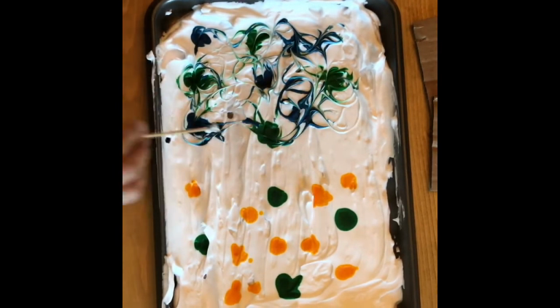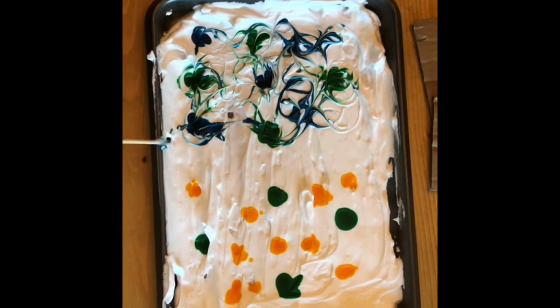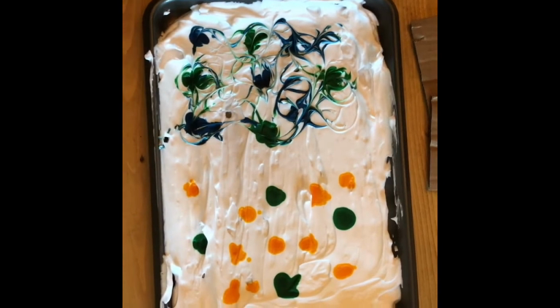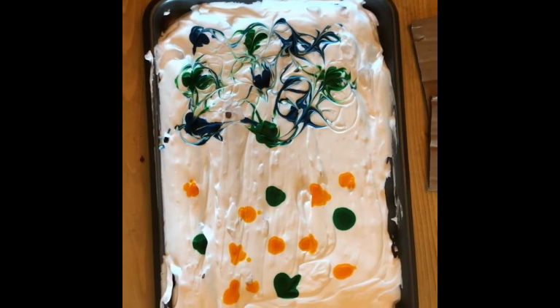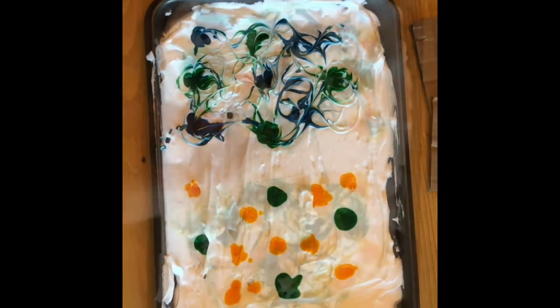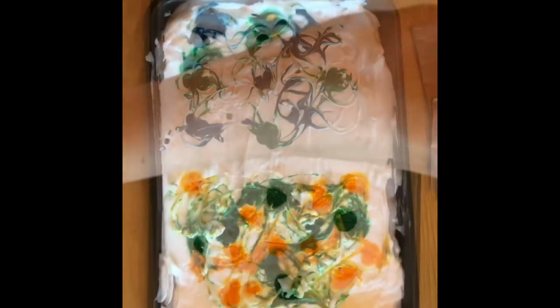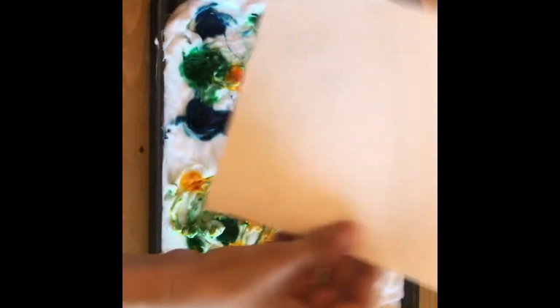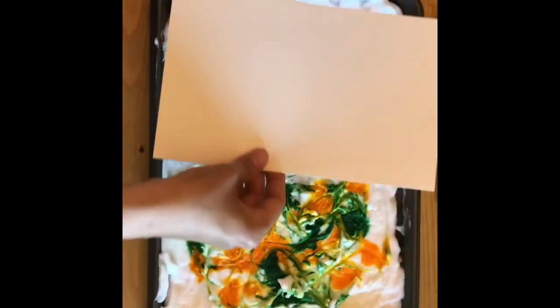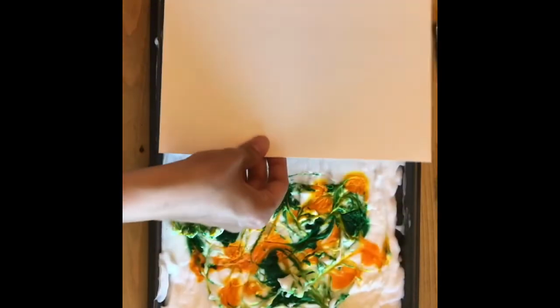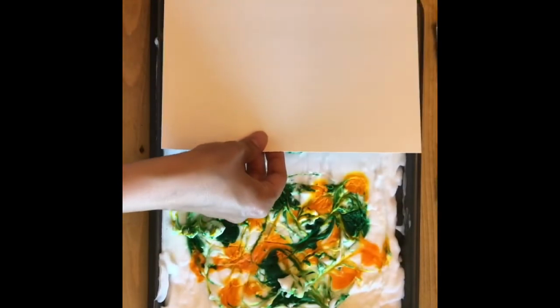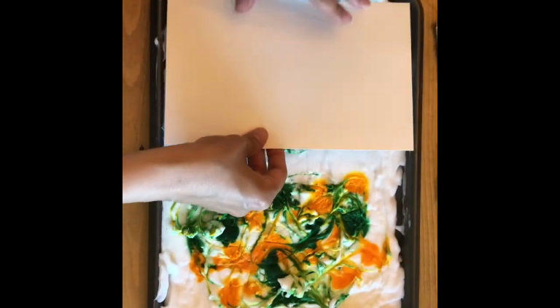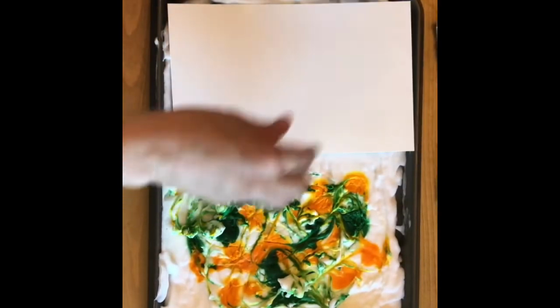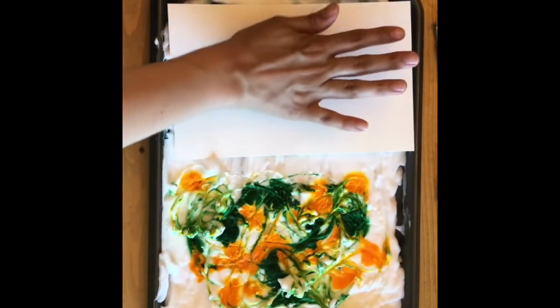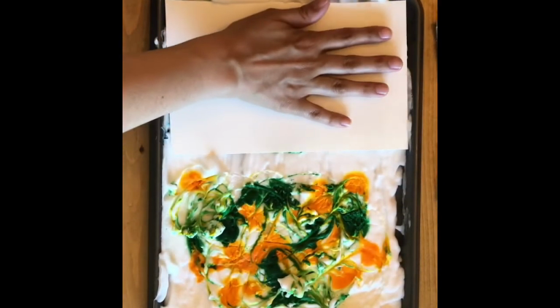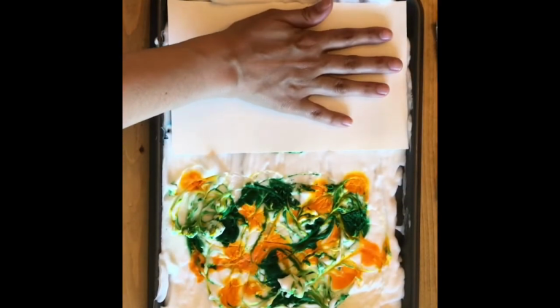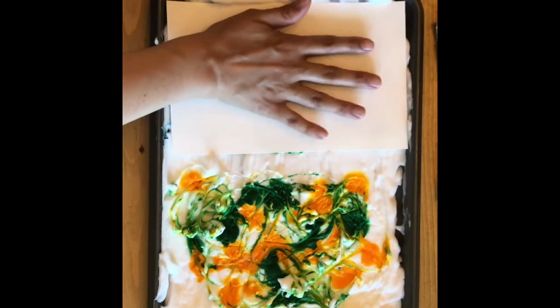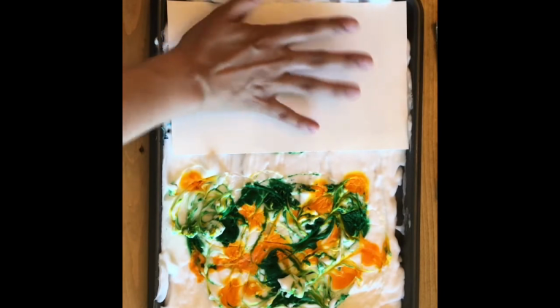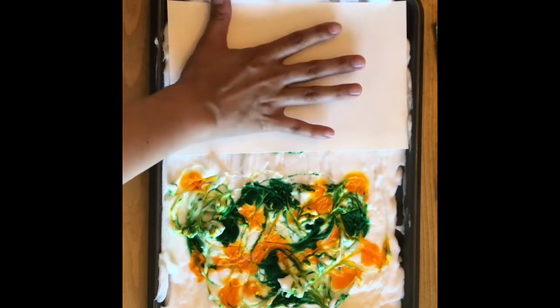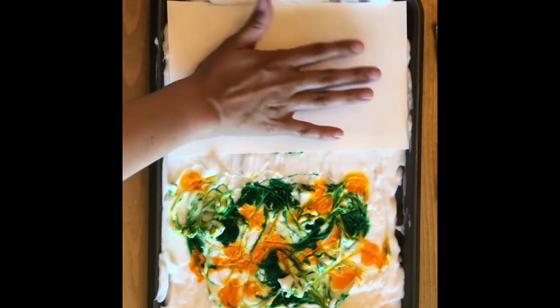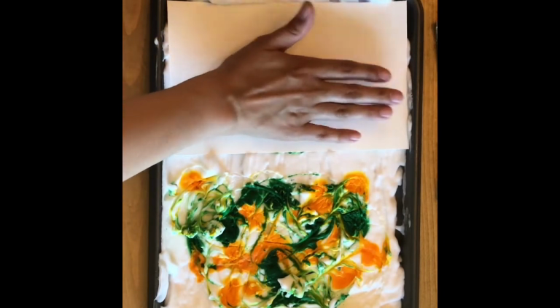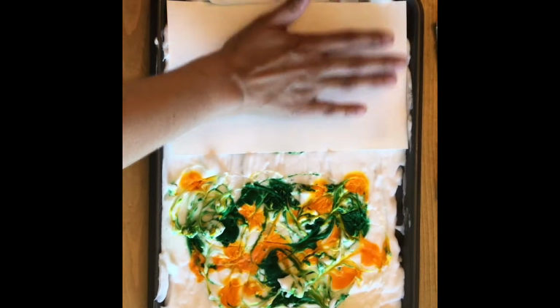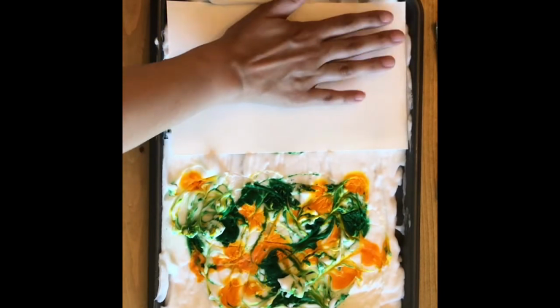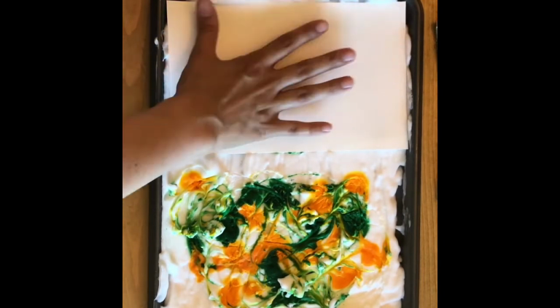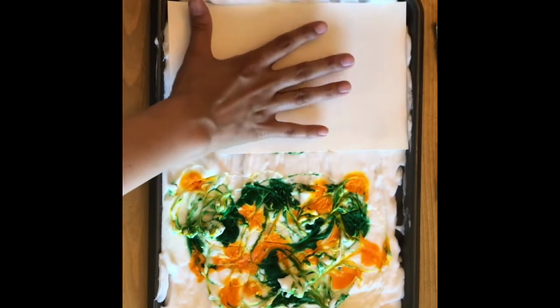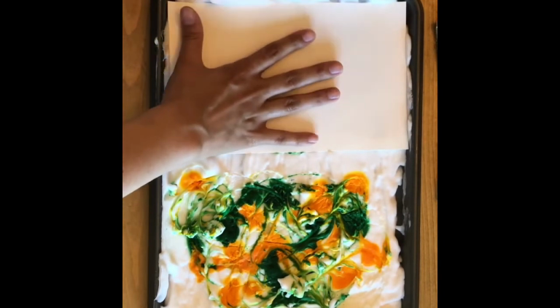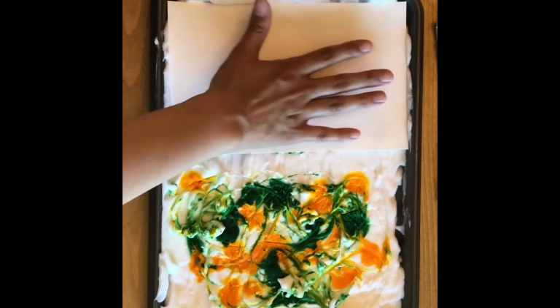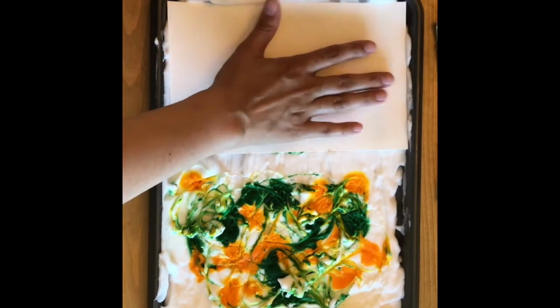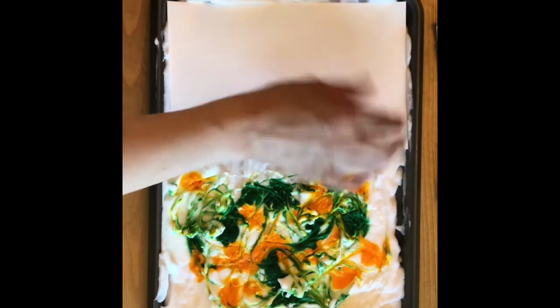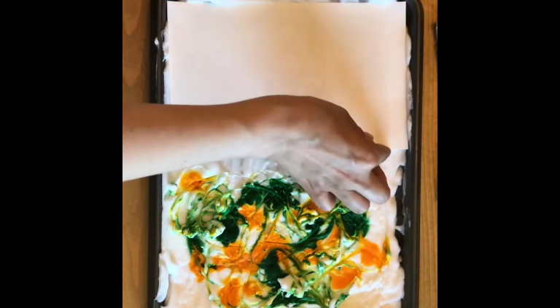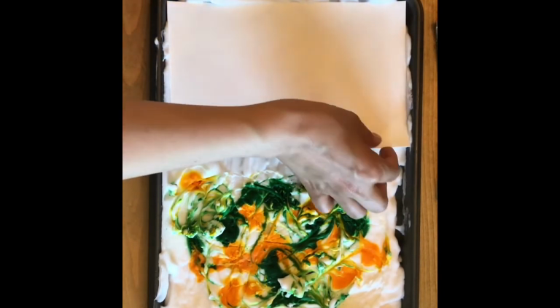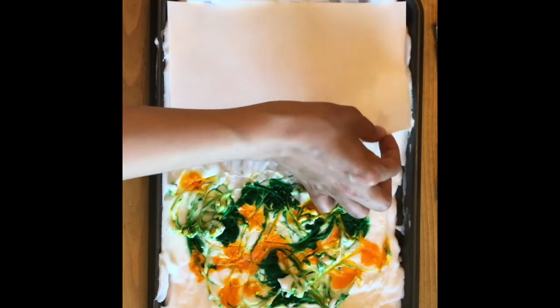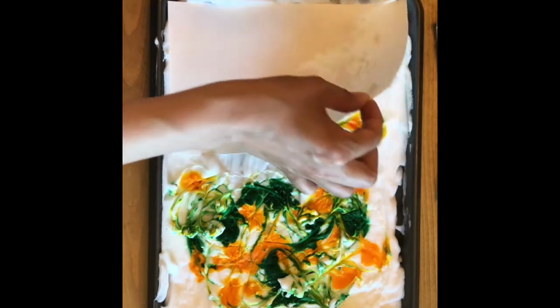When you are done you are going to grab a piece of paper and you're going to lay it flat onto the shaving cream, making sure that every piece of that paper is placed onto the shaving cream.